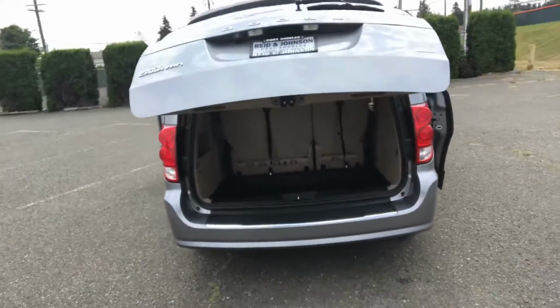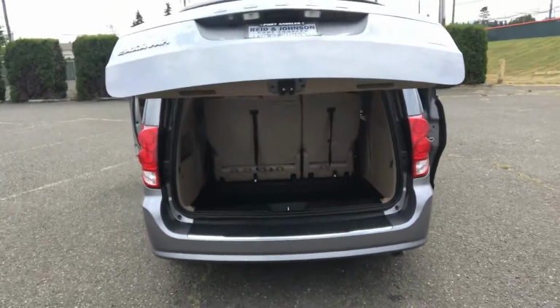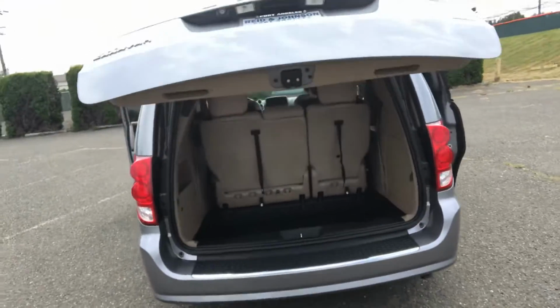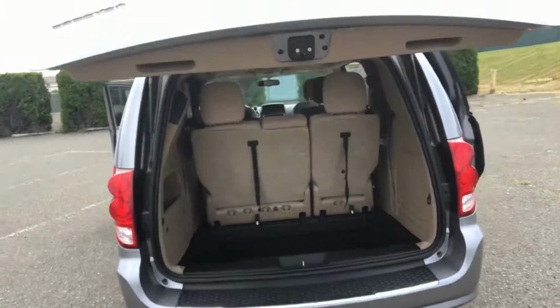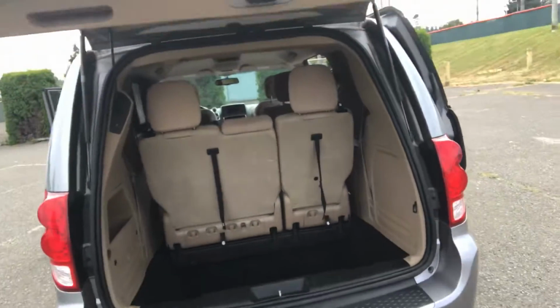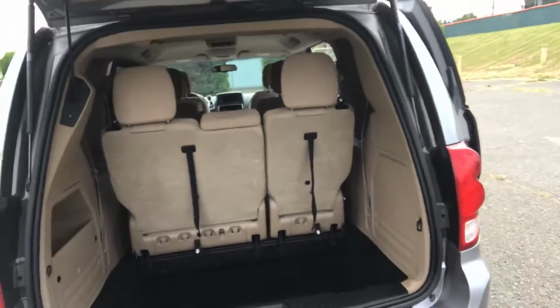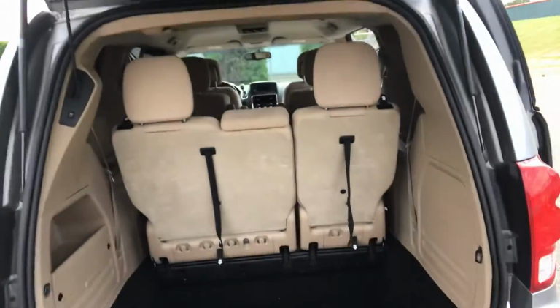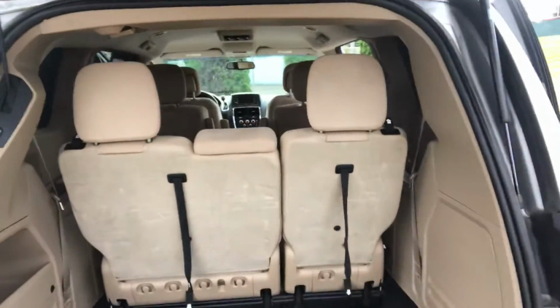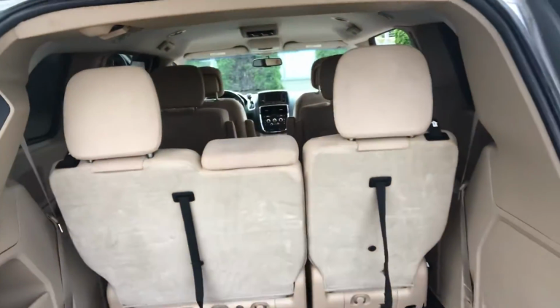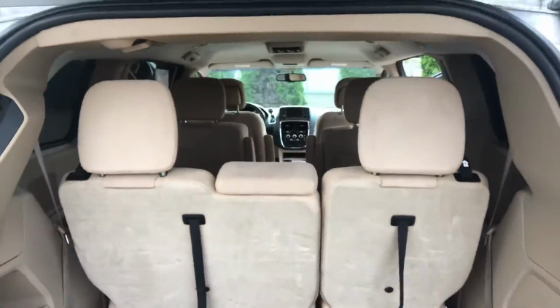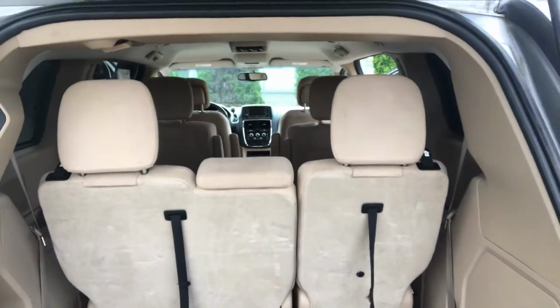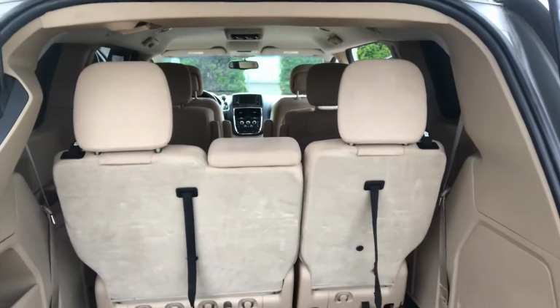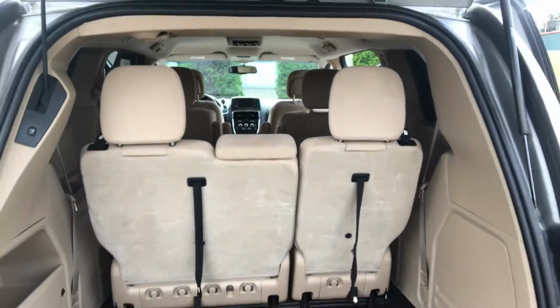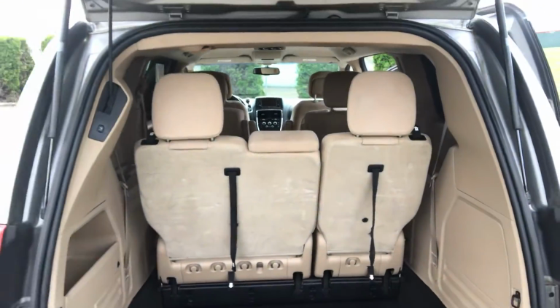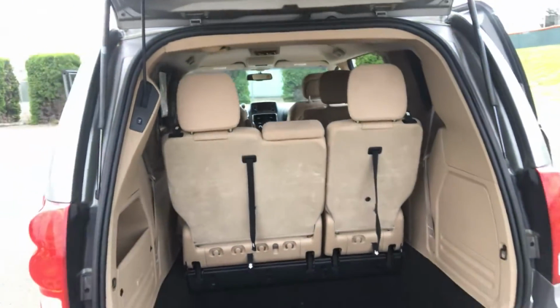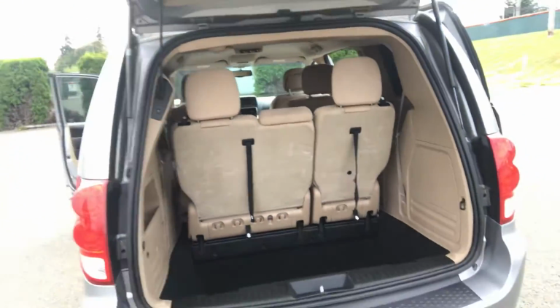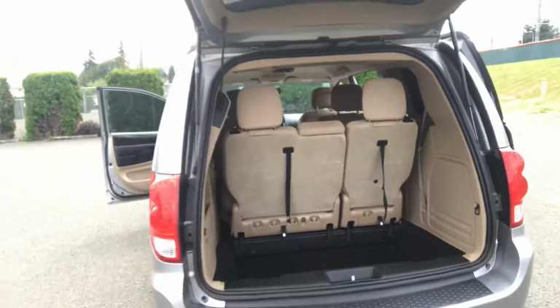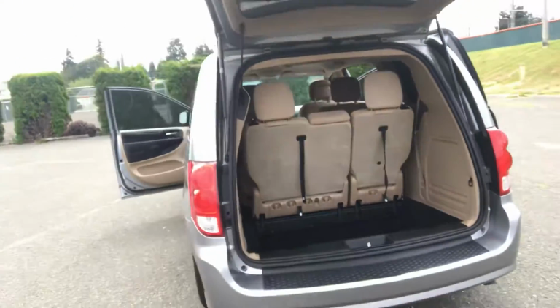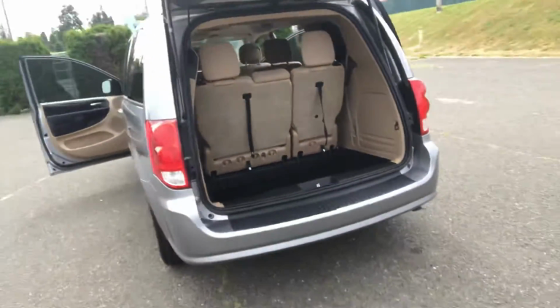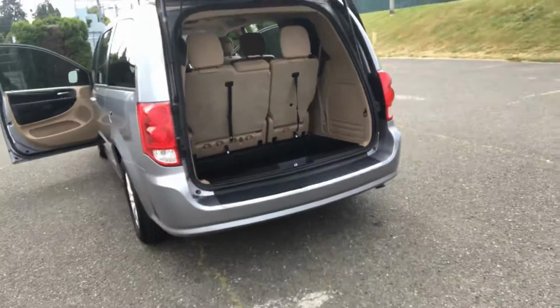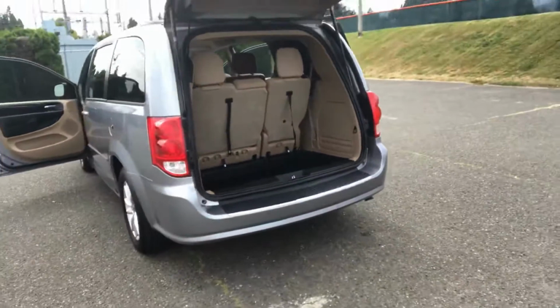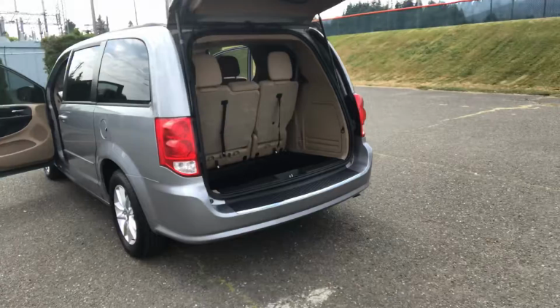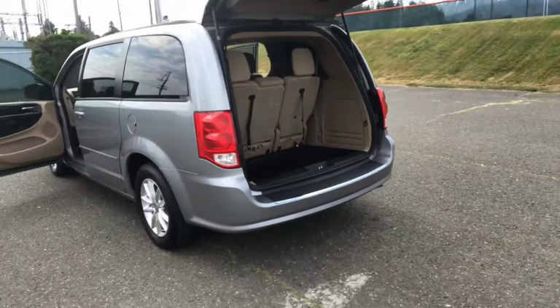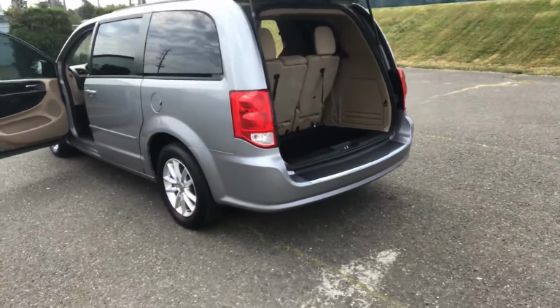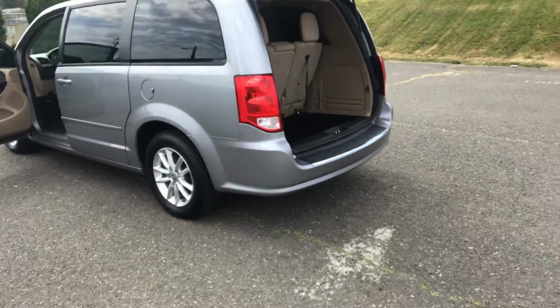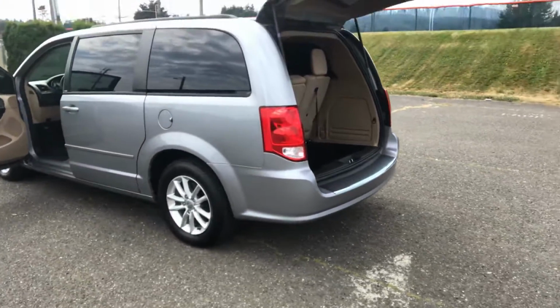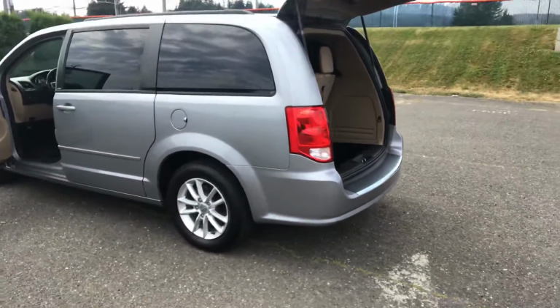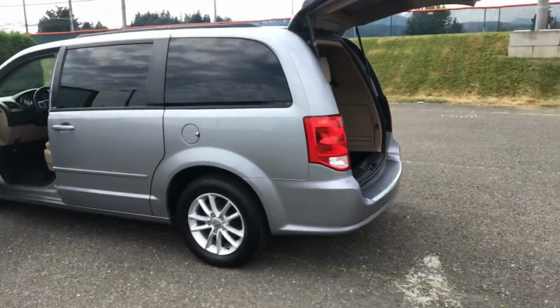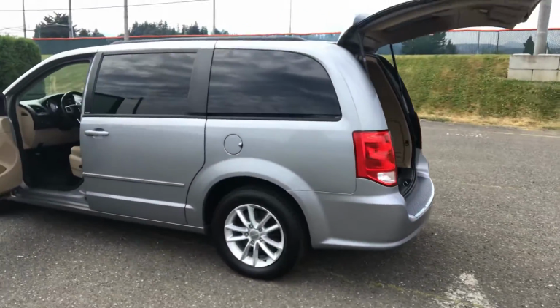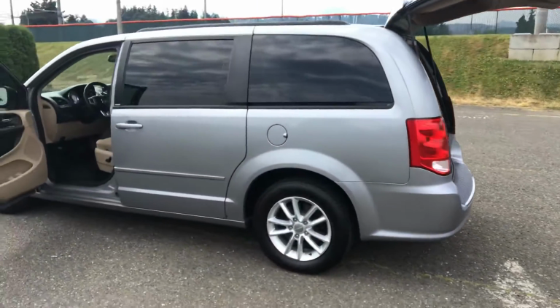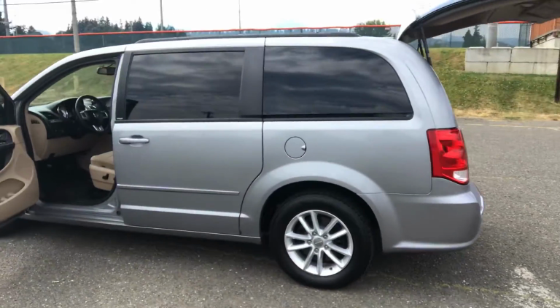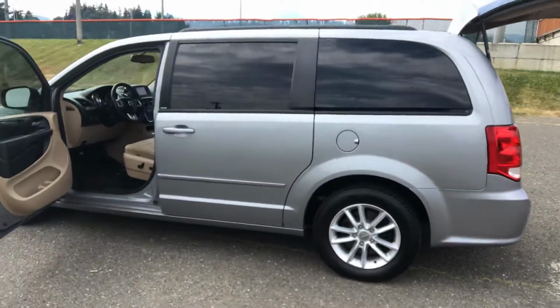This also has stow-and-go seating, so it'll seat seven people, but all the seats in the back will fold flat into the floor so you can haul lots and lots of stuff. It's got alloy wheels and the tires are nearly new. Just a very nice little car.